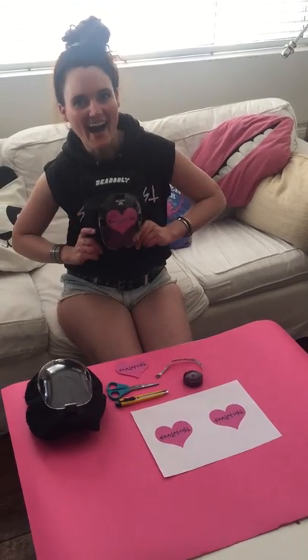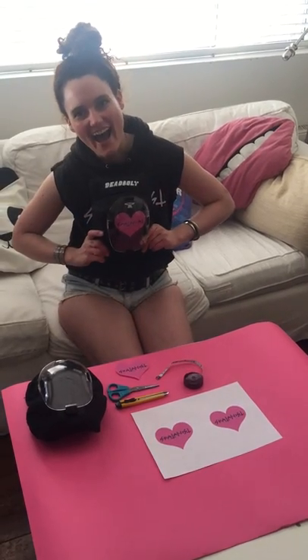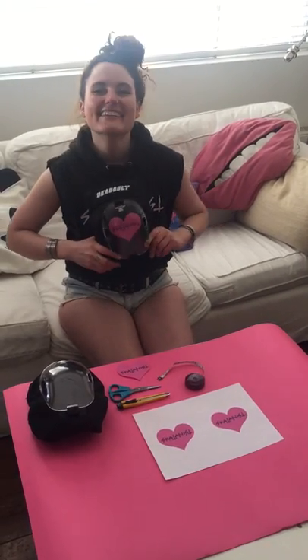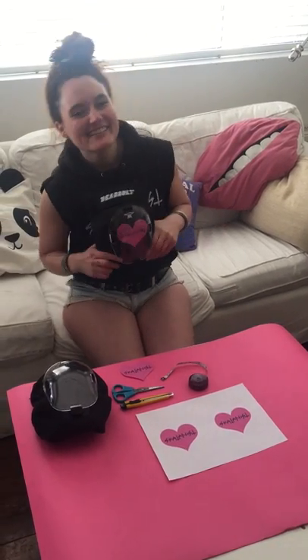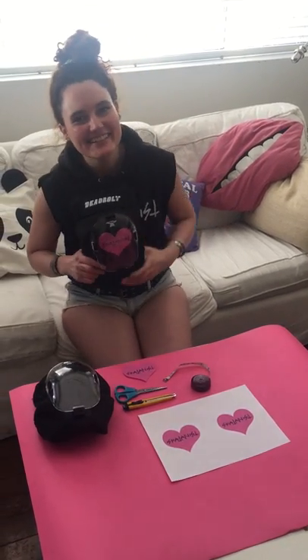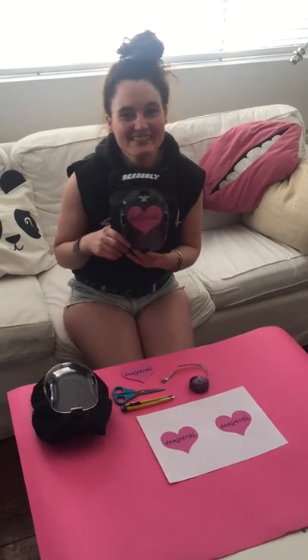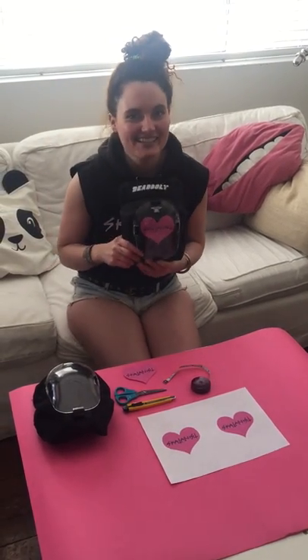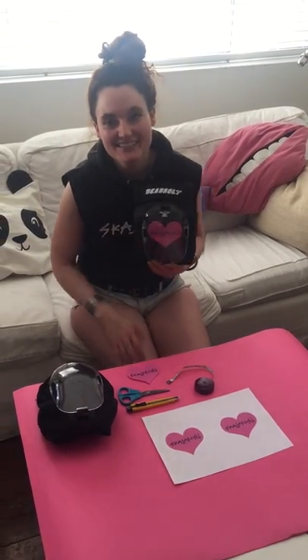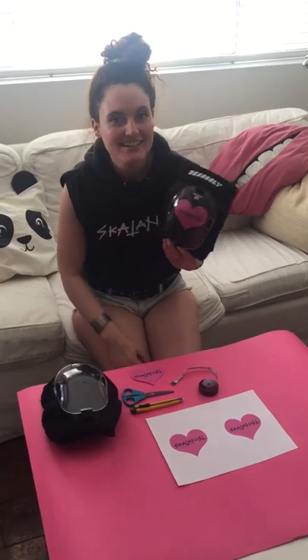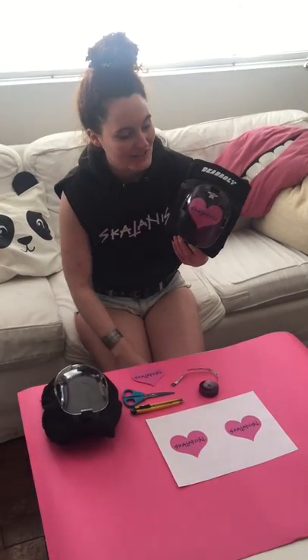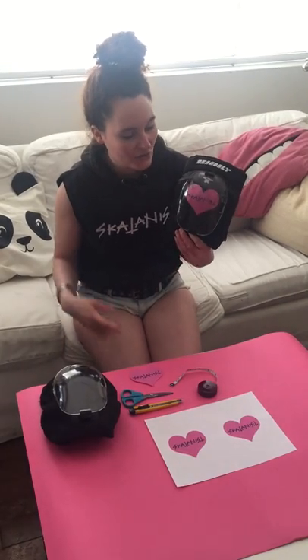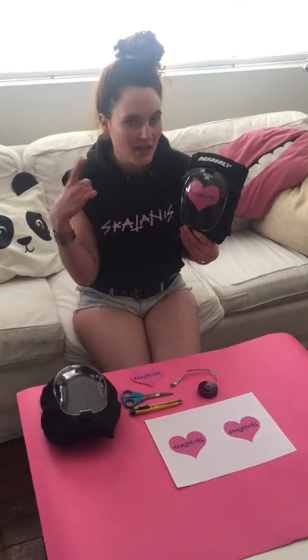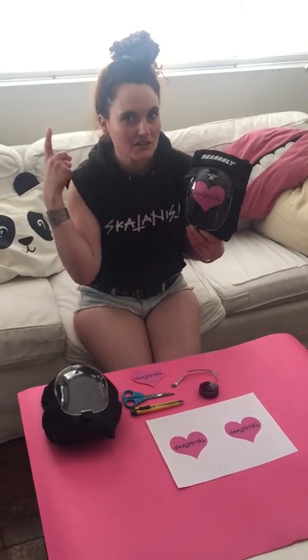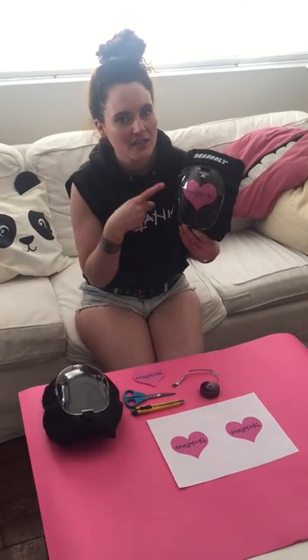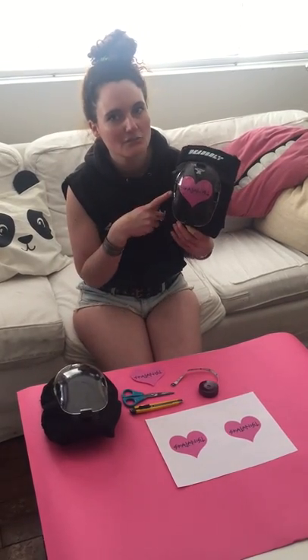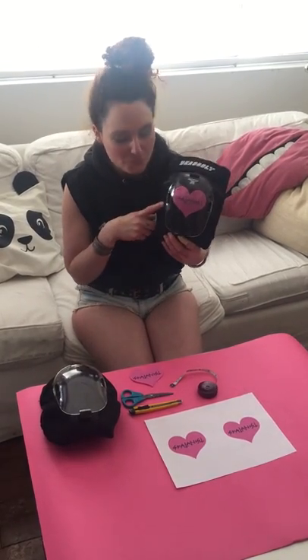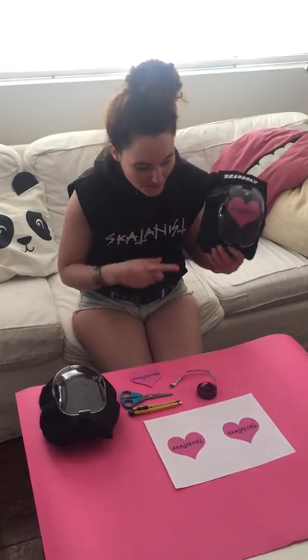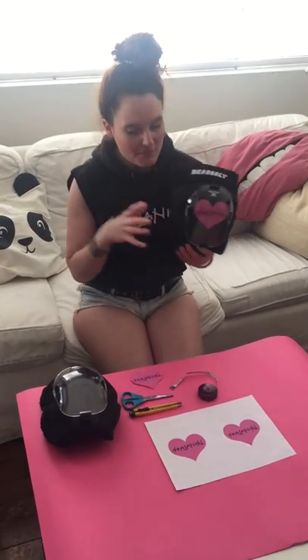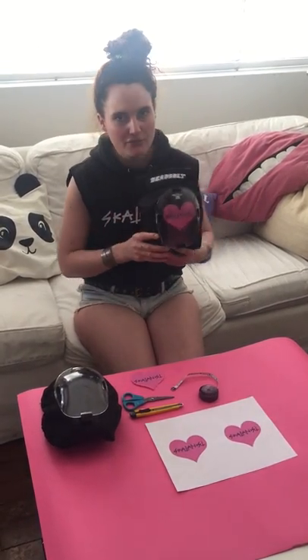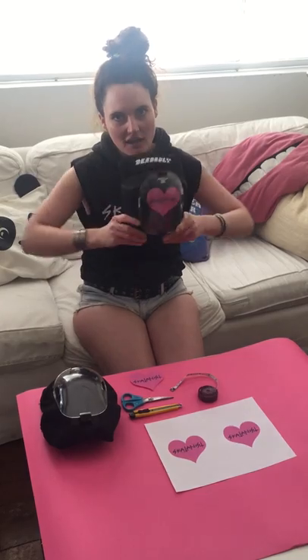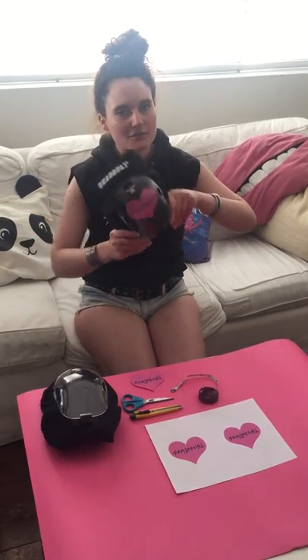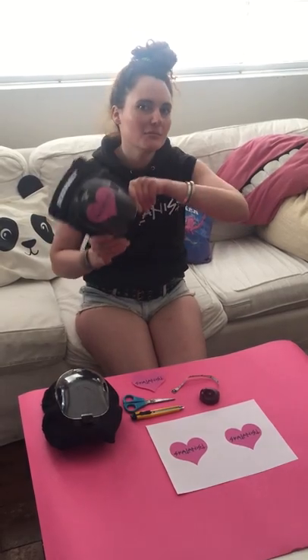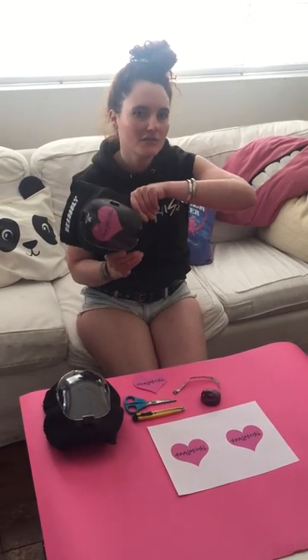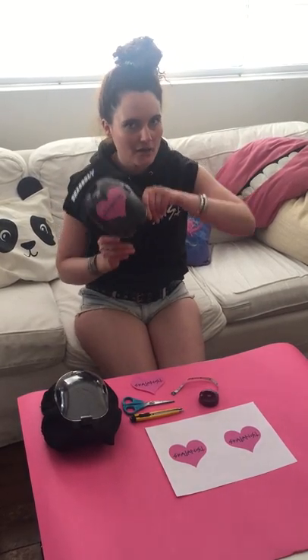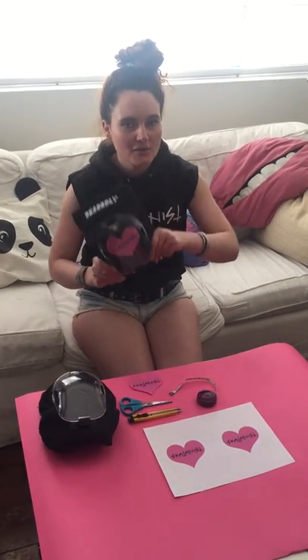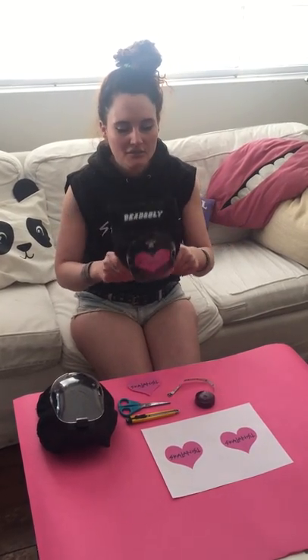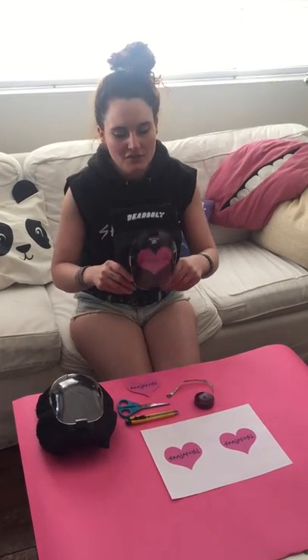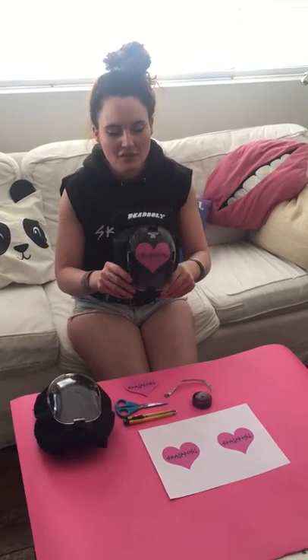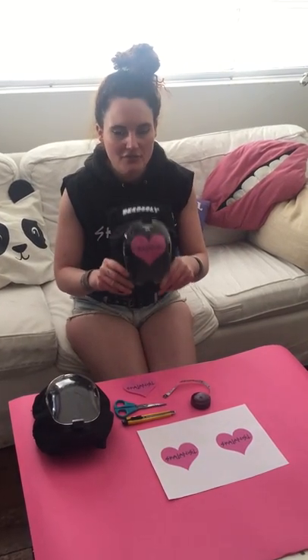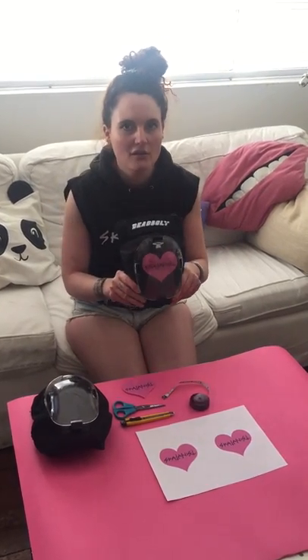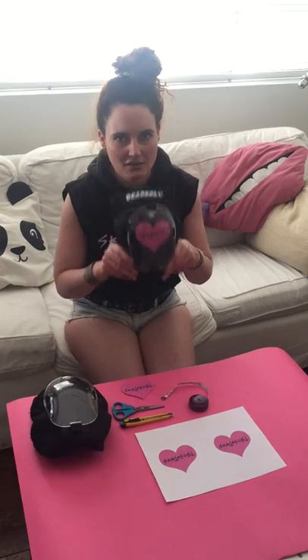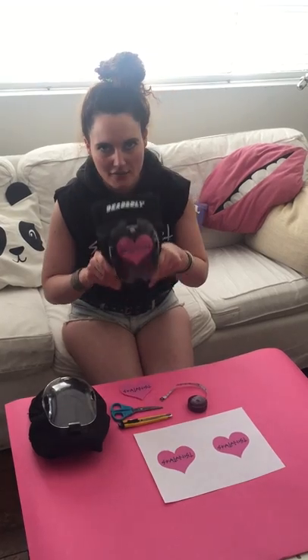Hi, it's Edson Turini from Skate A Knees and today I'm gonna teach you how to customize your Affix deadbolt. By the way, thank you guys for sending me this over — I love them, they're the most amazing things I ever wear on my knees ever.